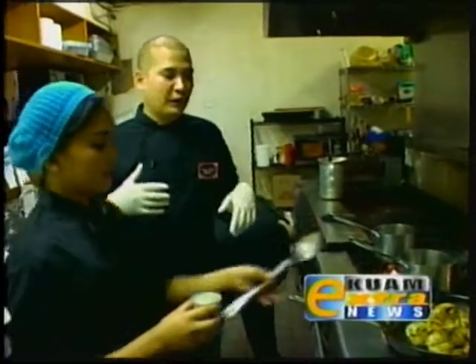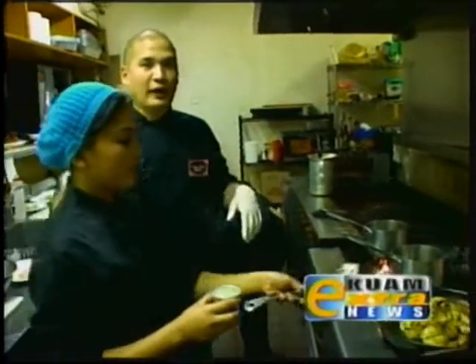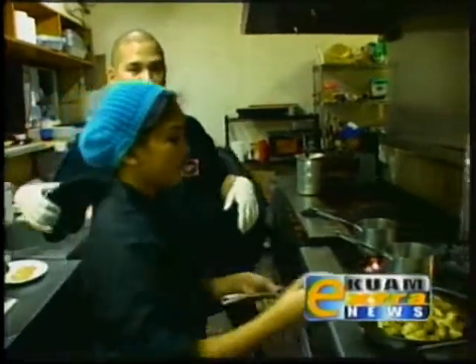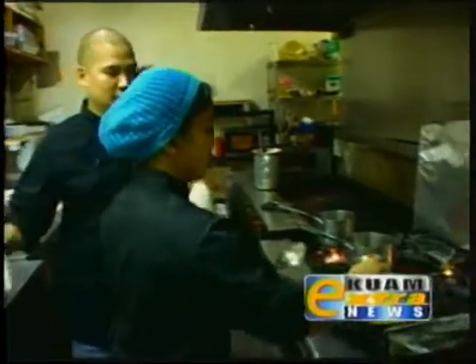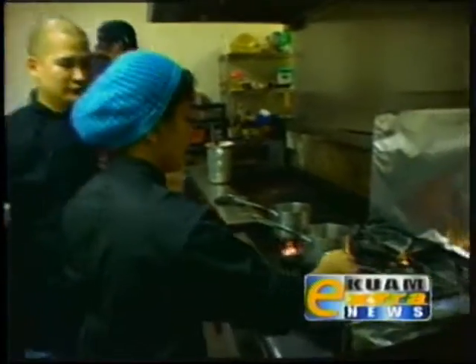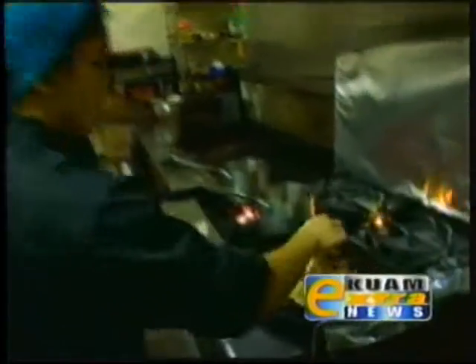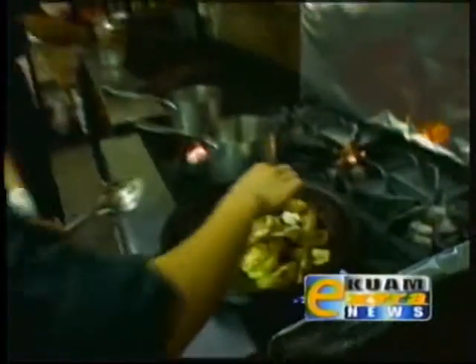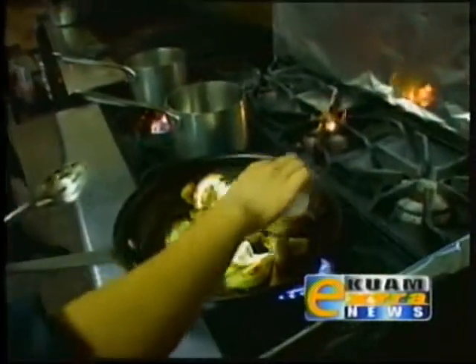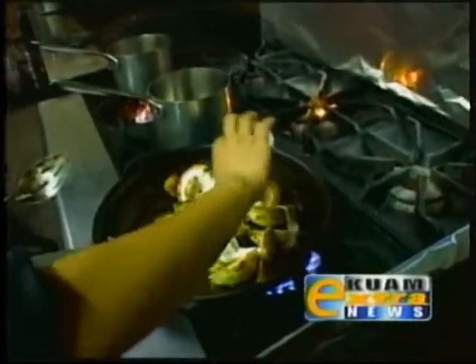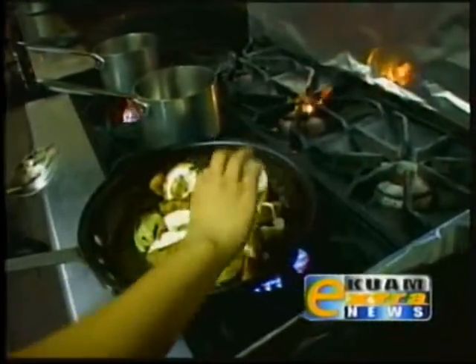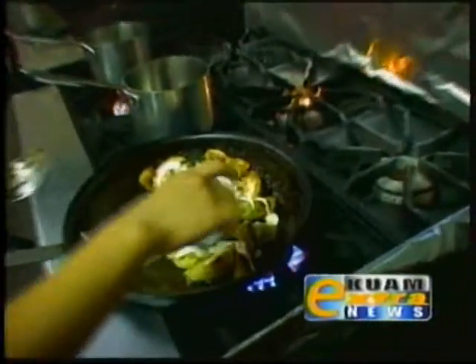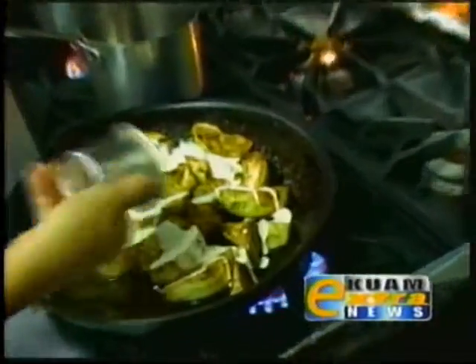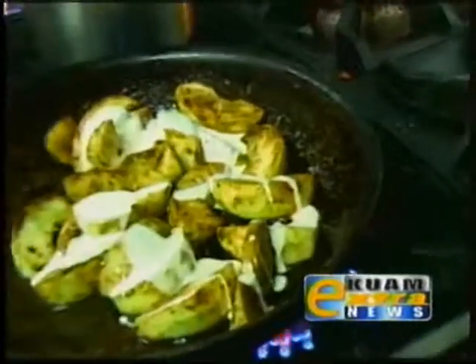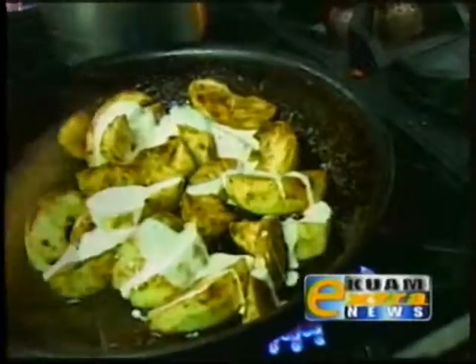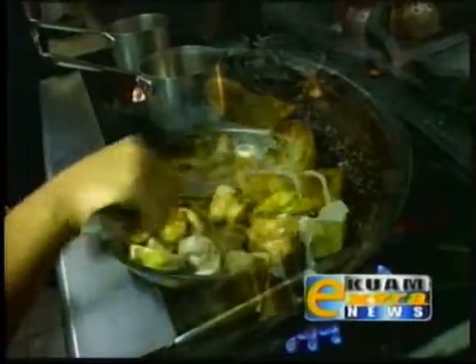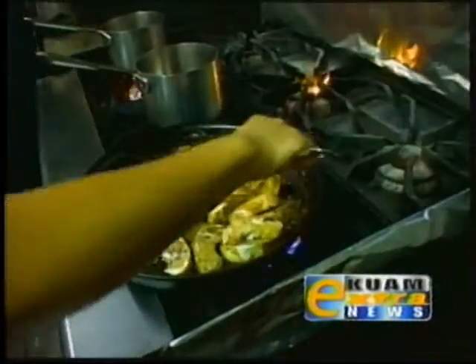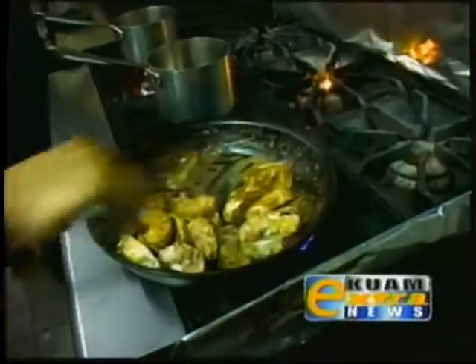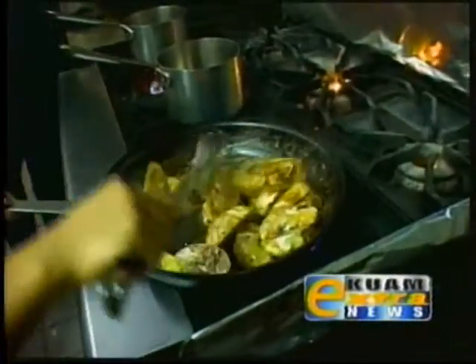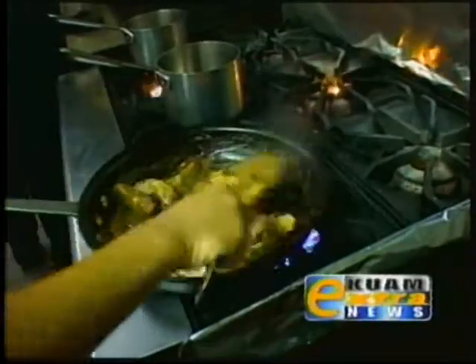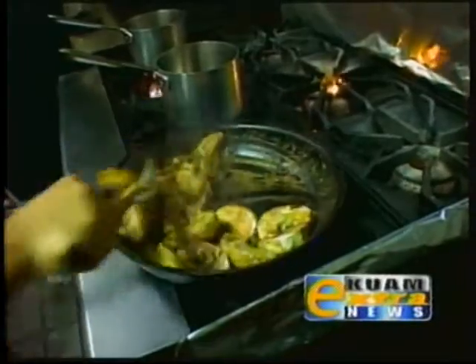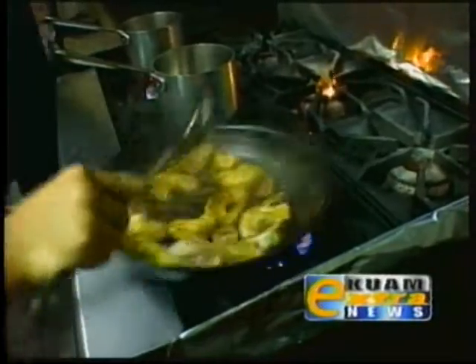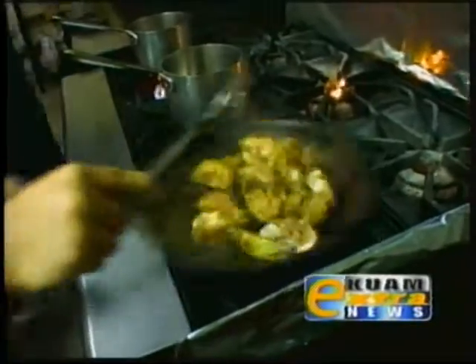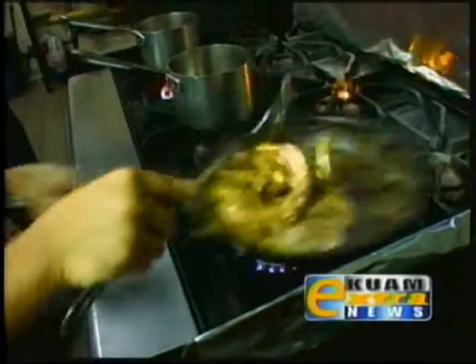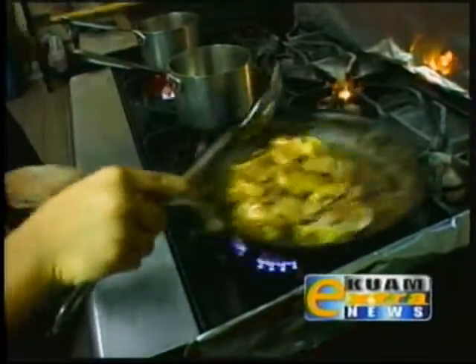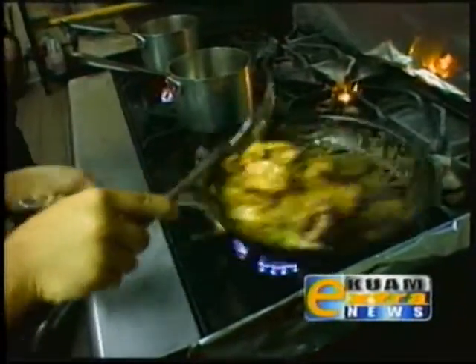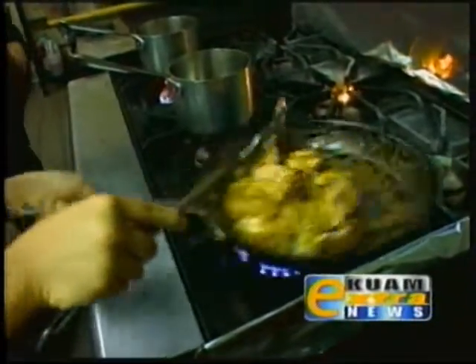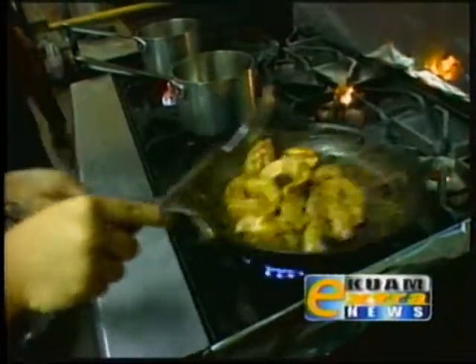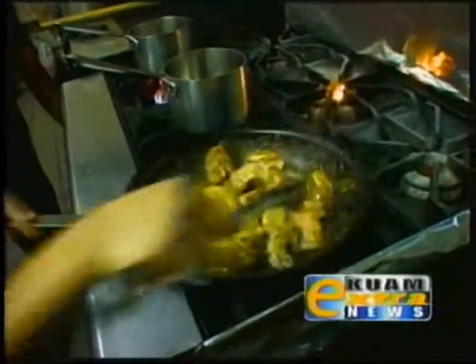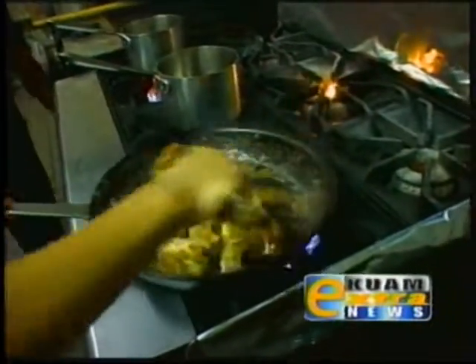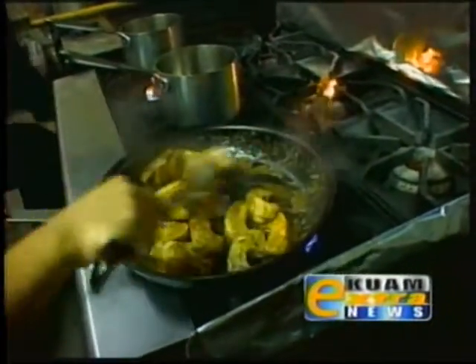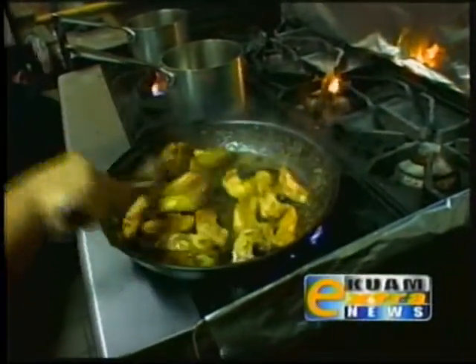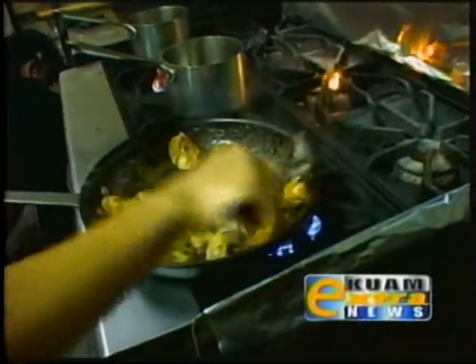Now we're going to add our heavy cream. We're just going to cook this for about three to four minutes, maybe three-quarters of the way through.